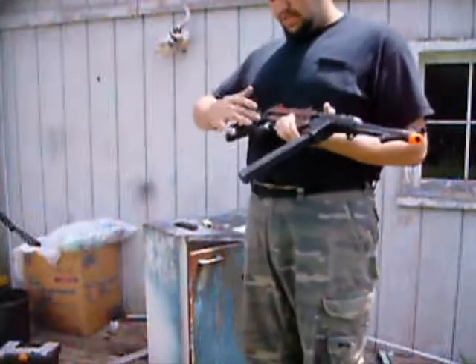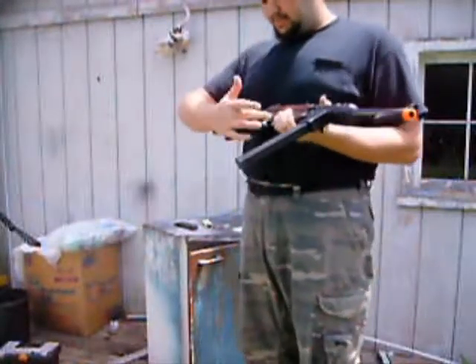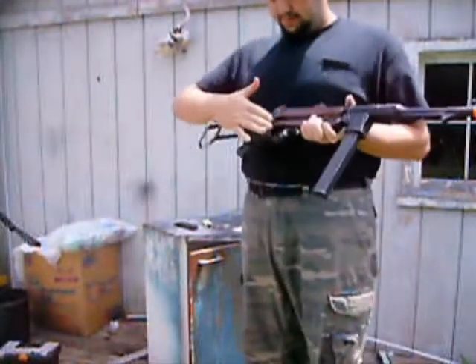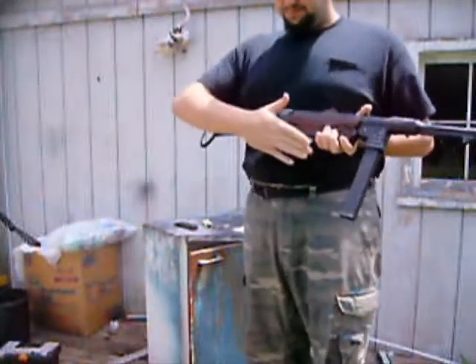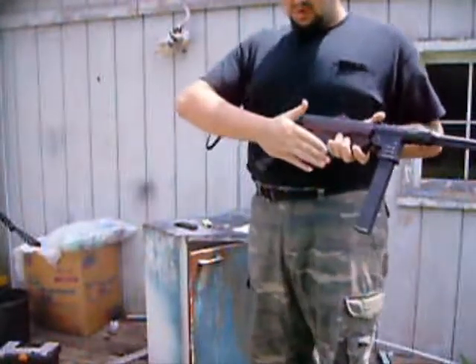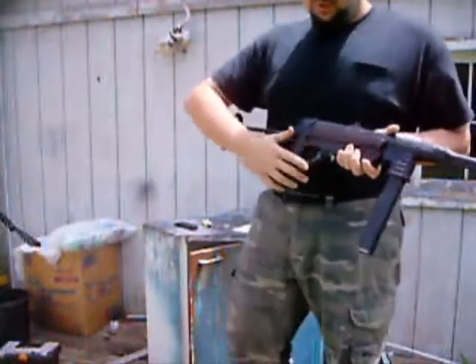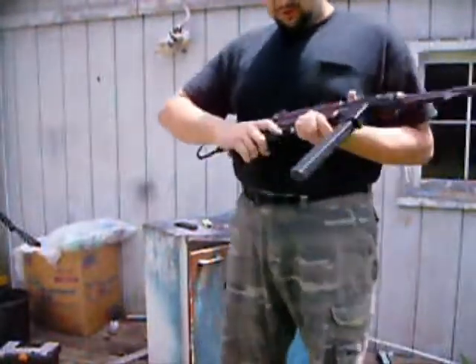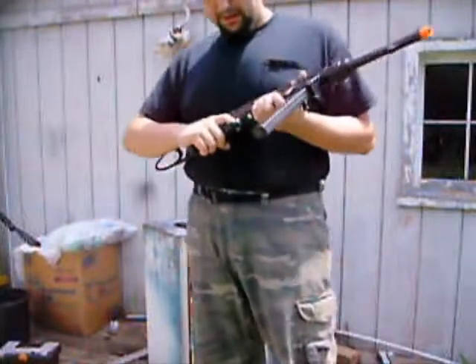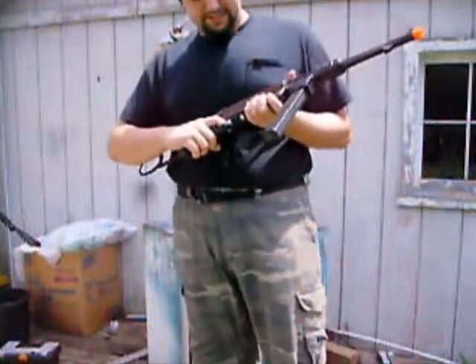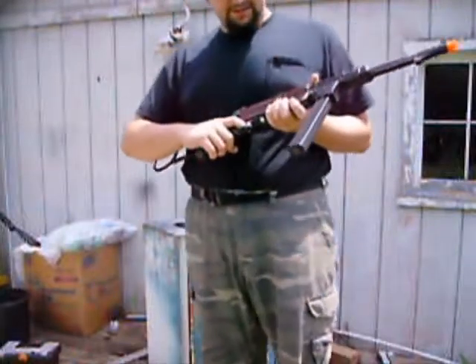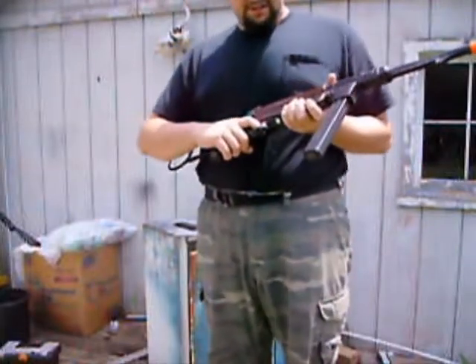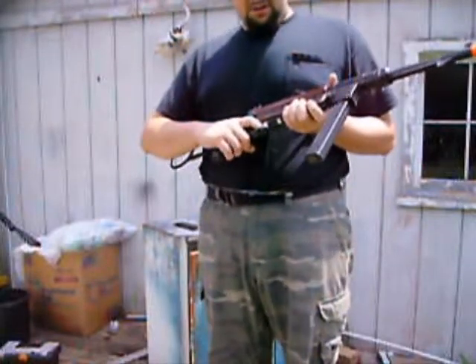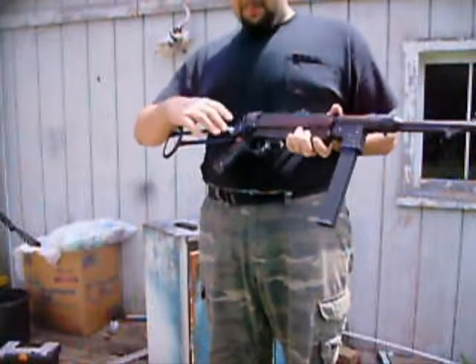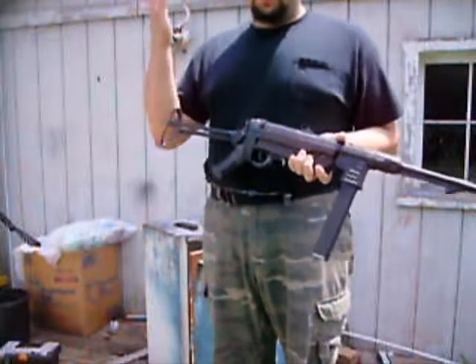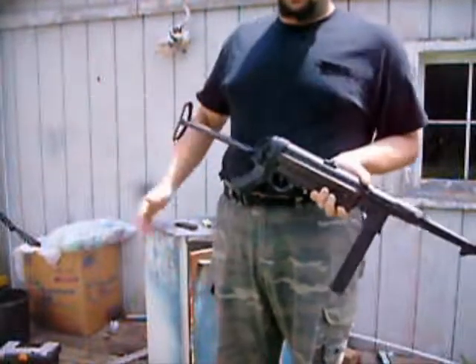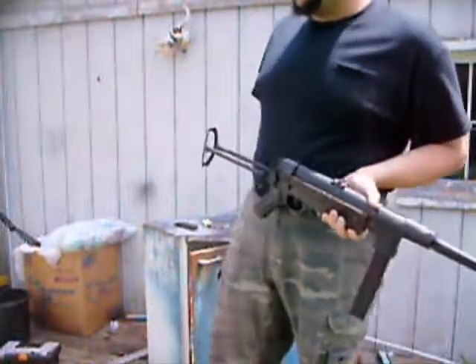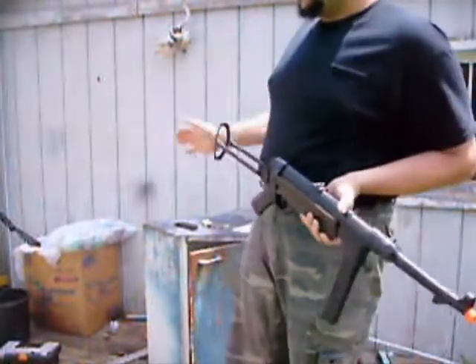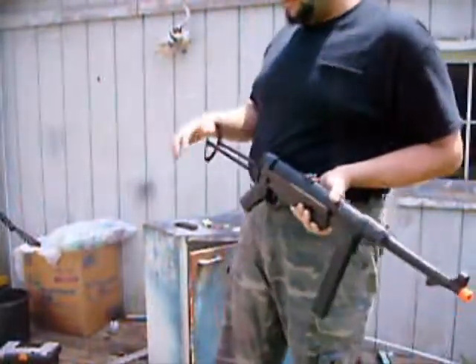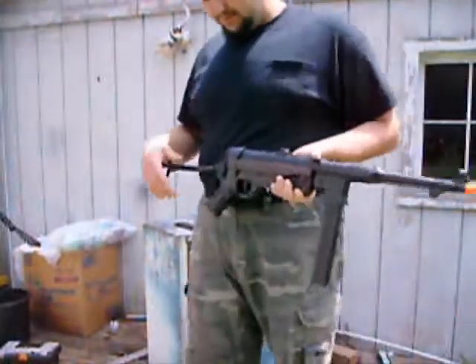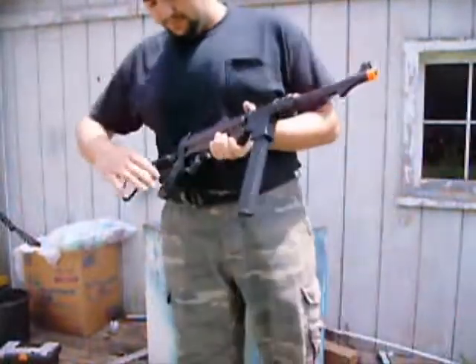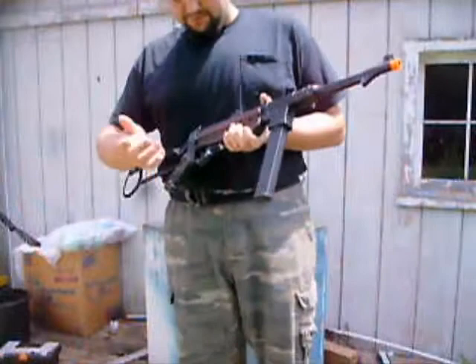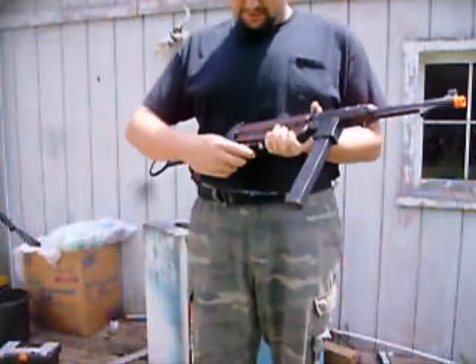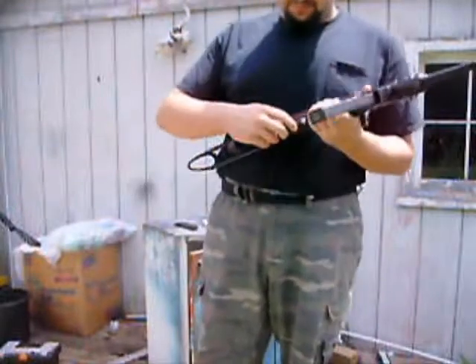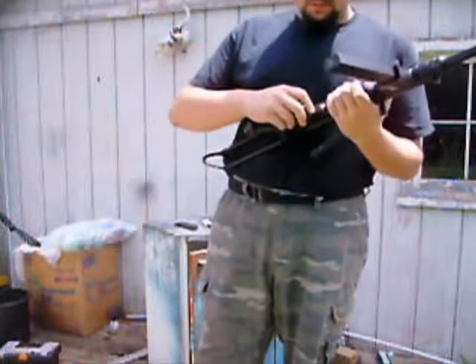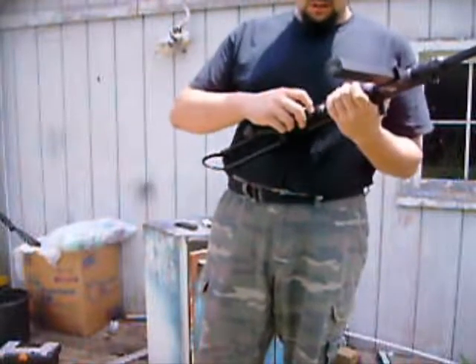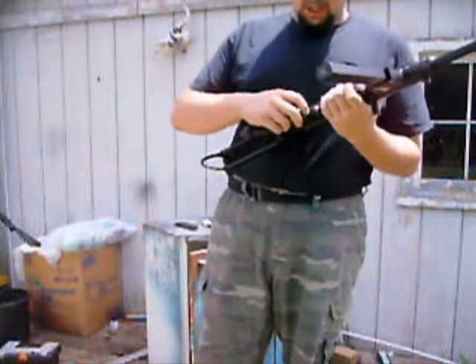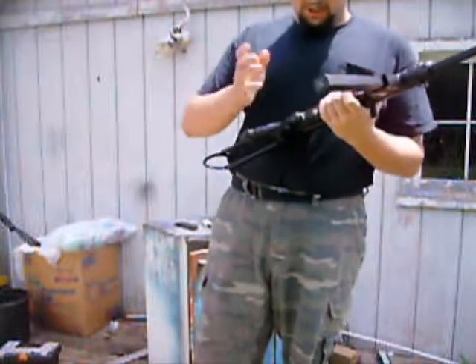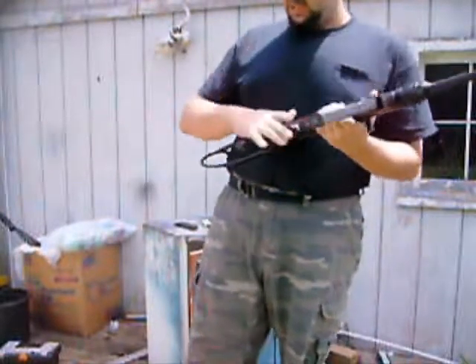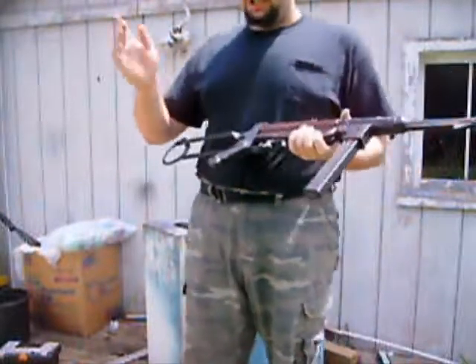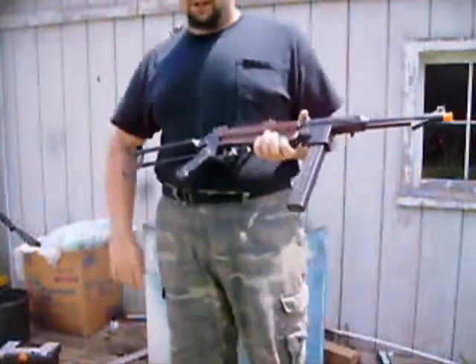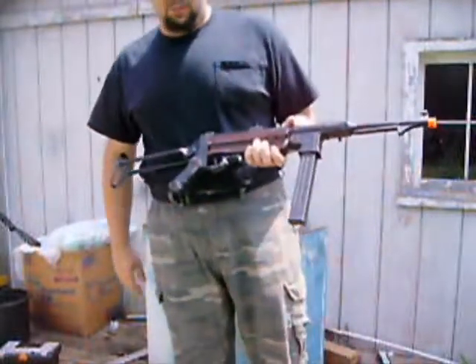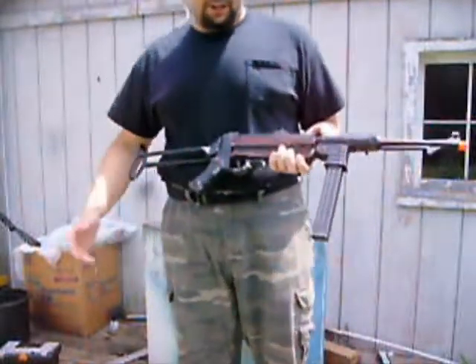I was kind of upset about the whole thing breaking at the back. I was thinking about sending it back, but I said forget it — I can fix it. I didn't want to take another chance of another one breaking.